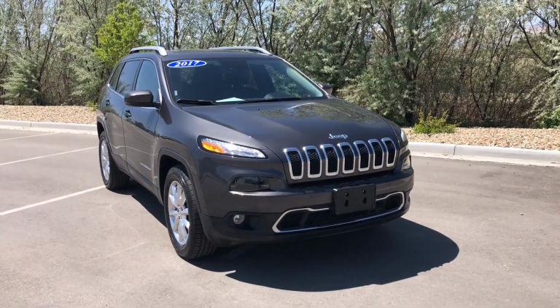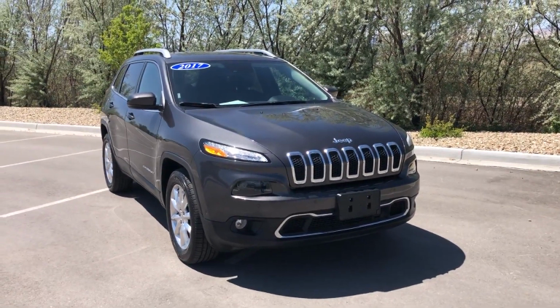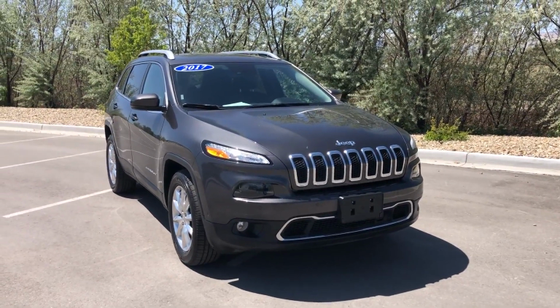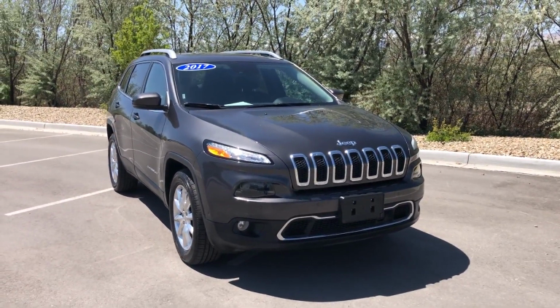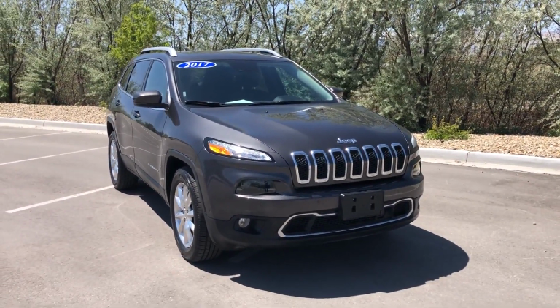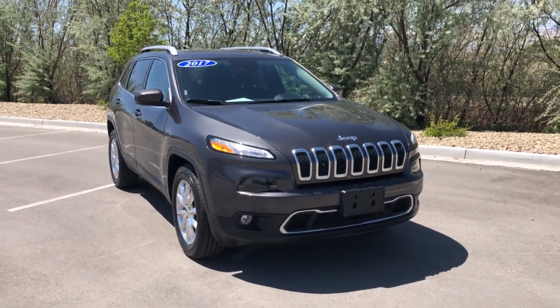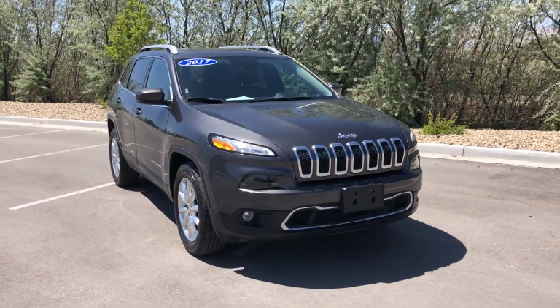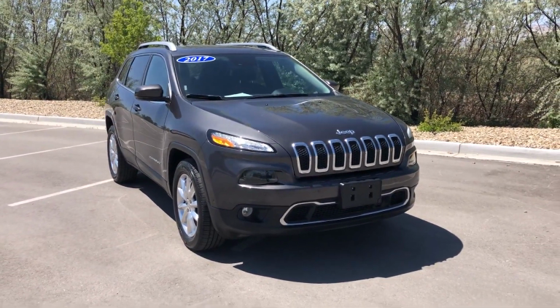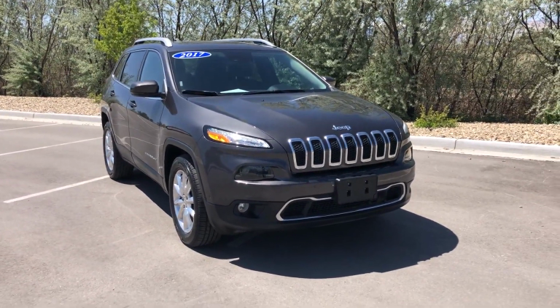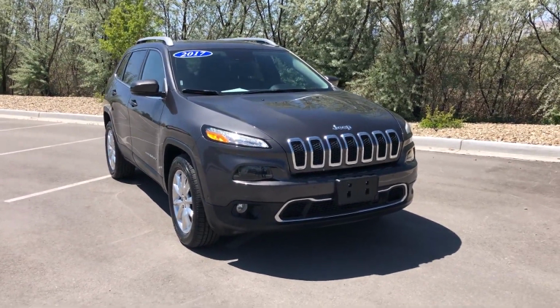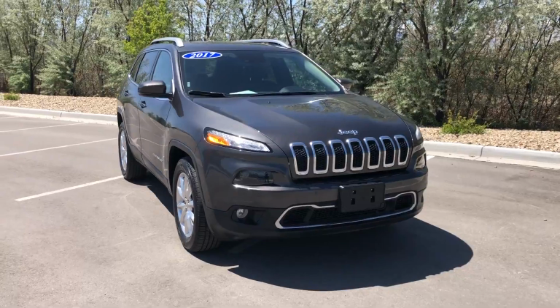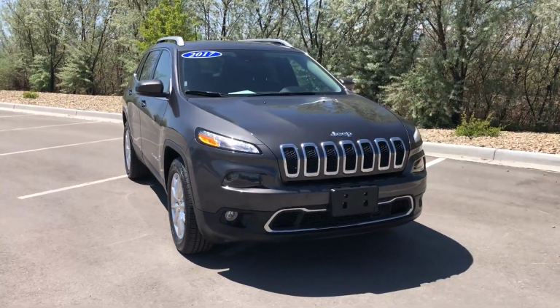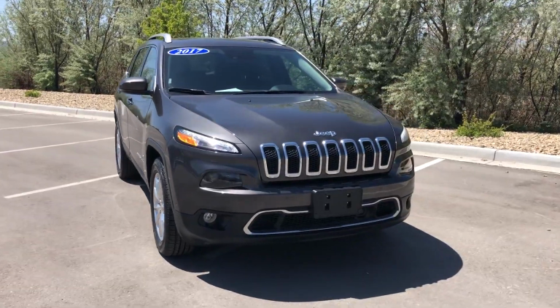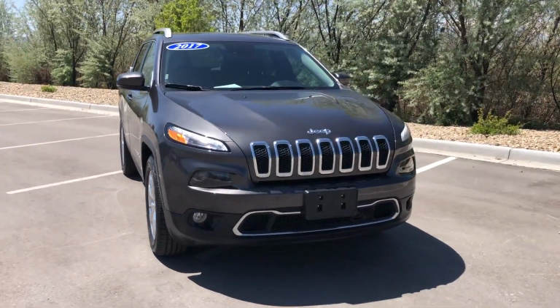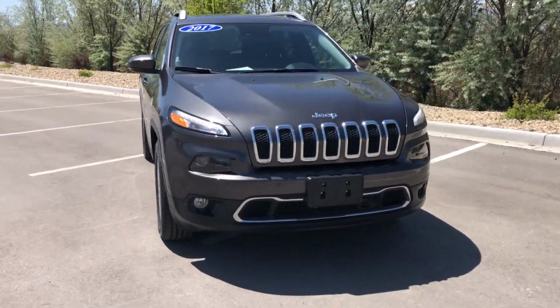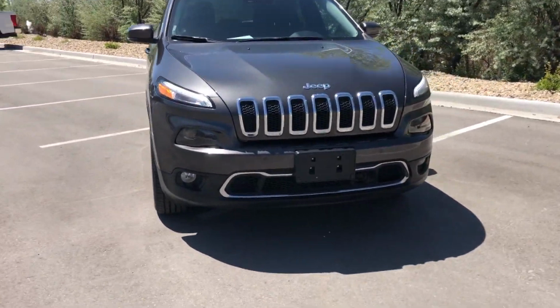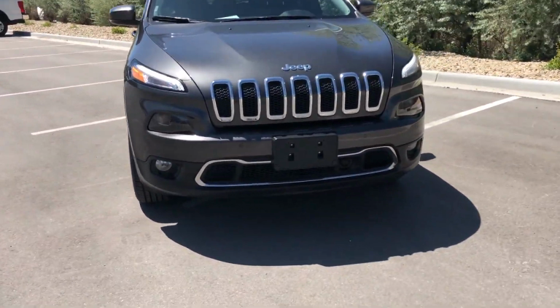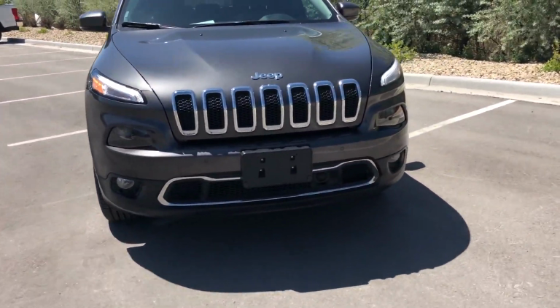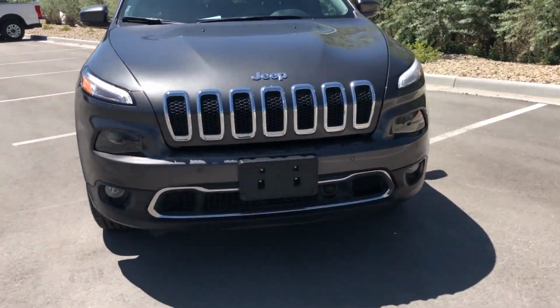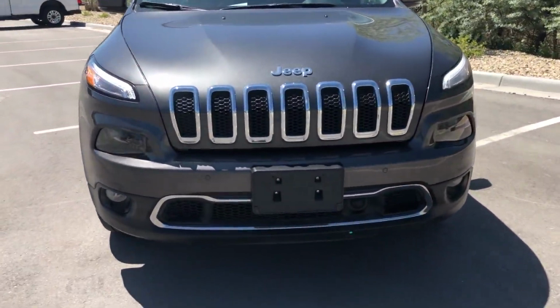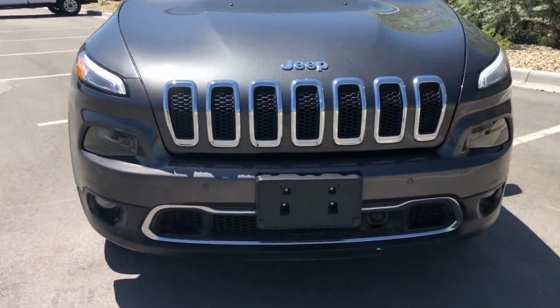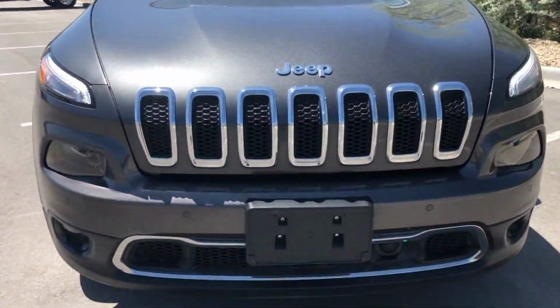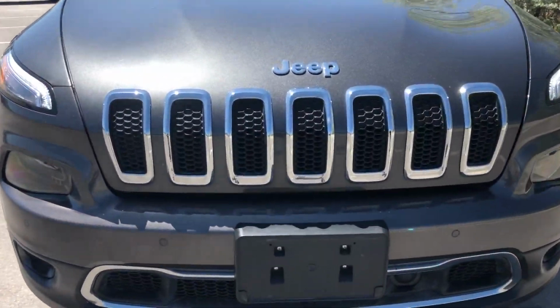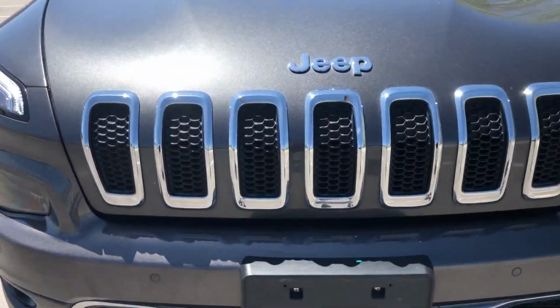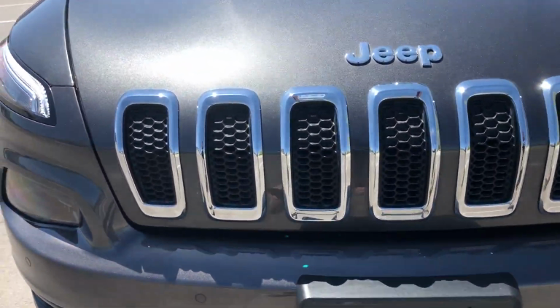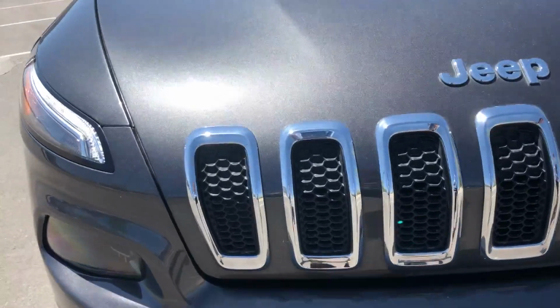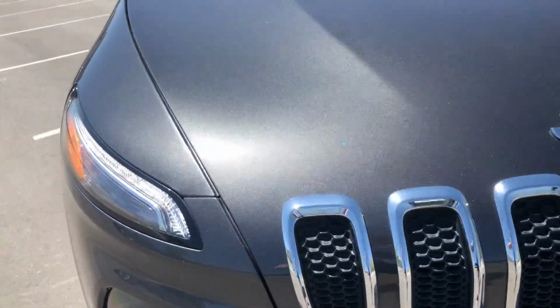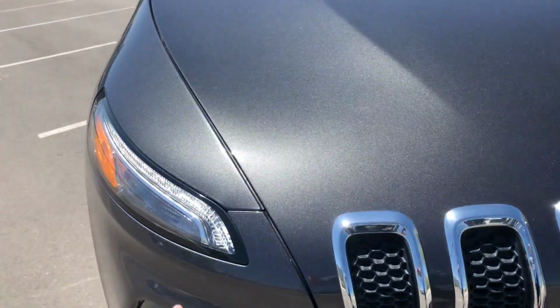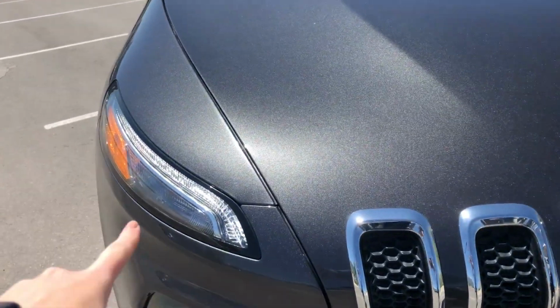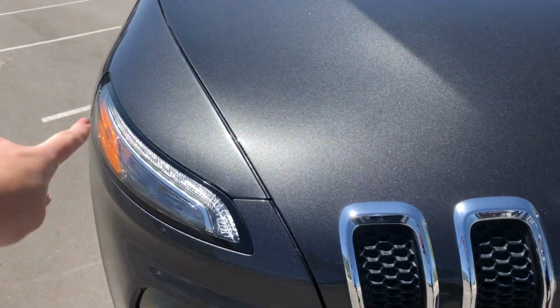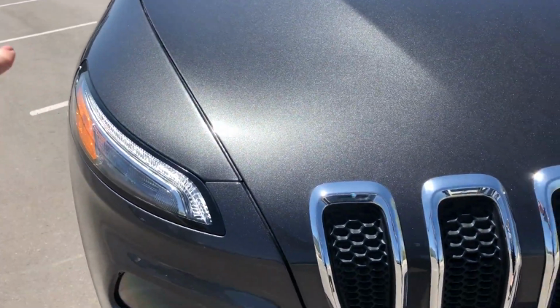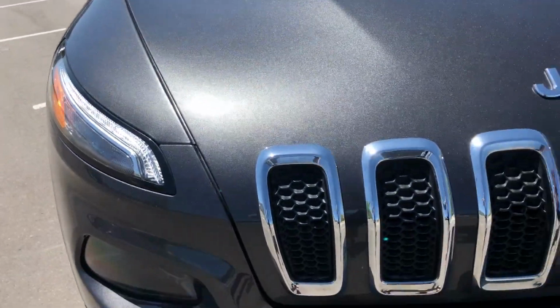Hey everybody, today I'm here with a 2017 Jeep Cherokee, dressed up in a beautiful gray. As we come around, beautiful silver accents throughout, big prominent grille, unique lights as they curve around.